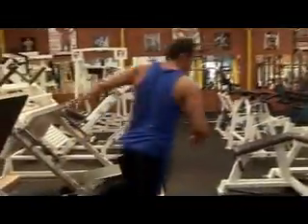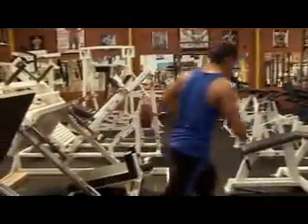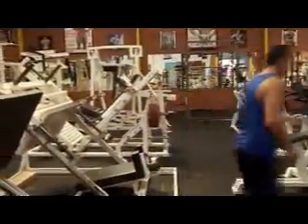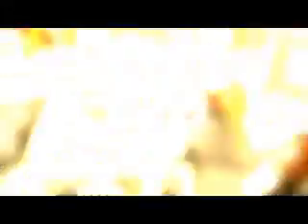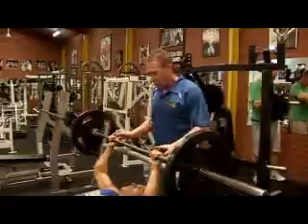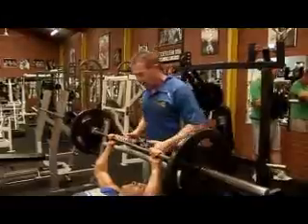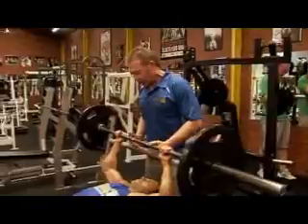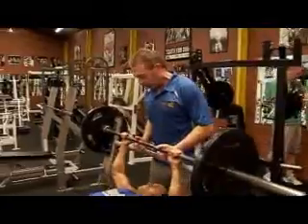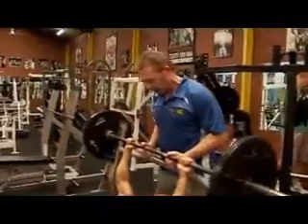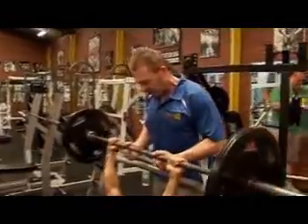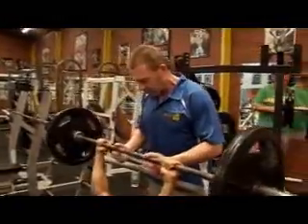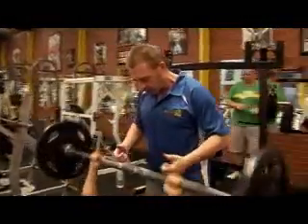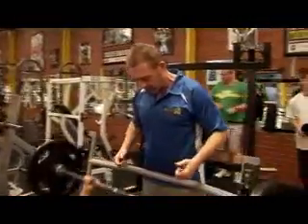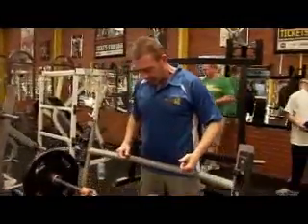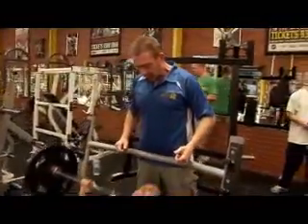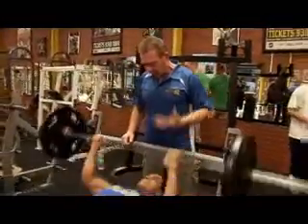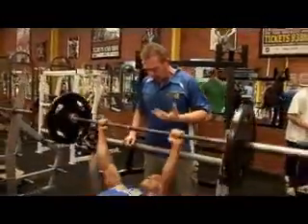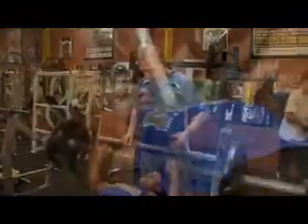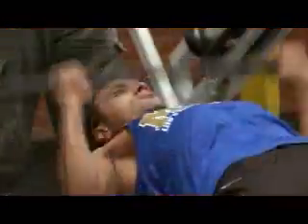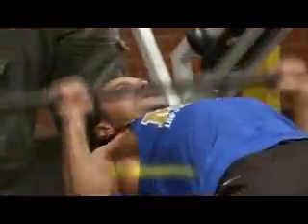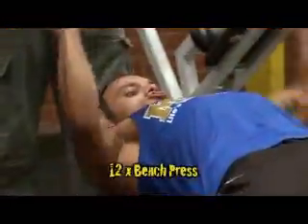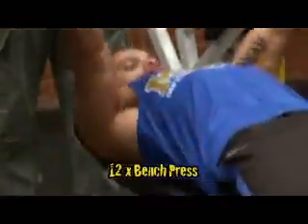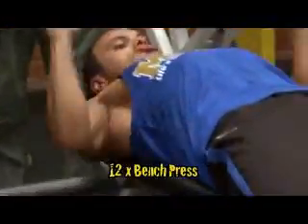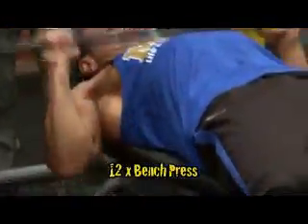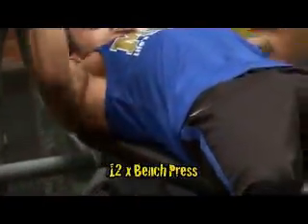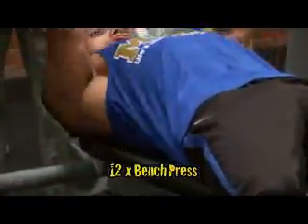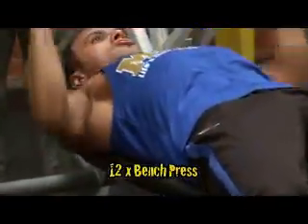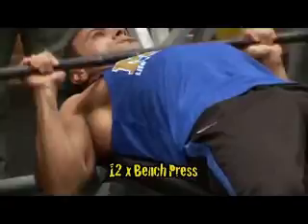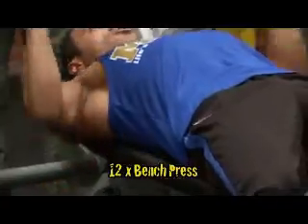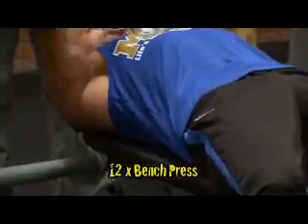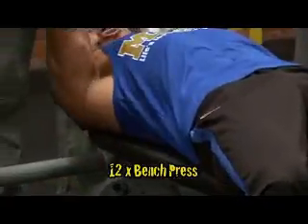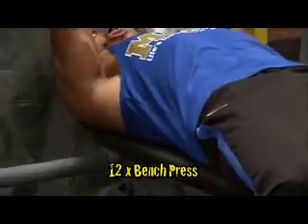We're going to do 12 reps on the bench press. Breathe. Nice and fast. Clean reps.